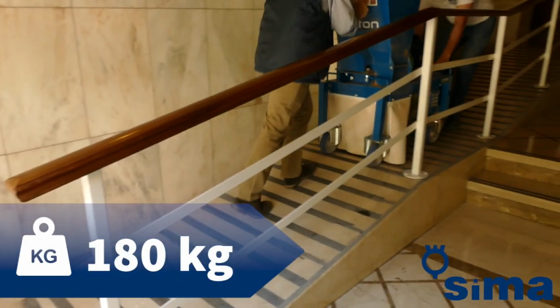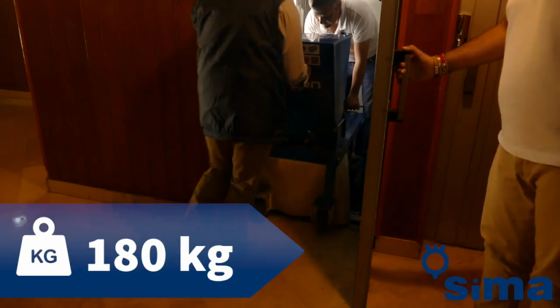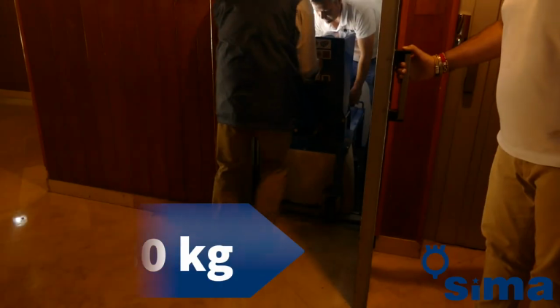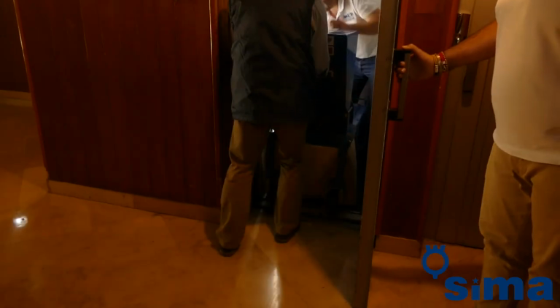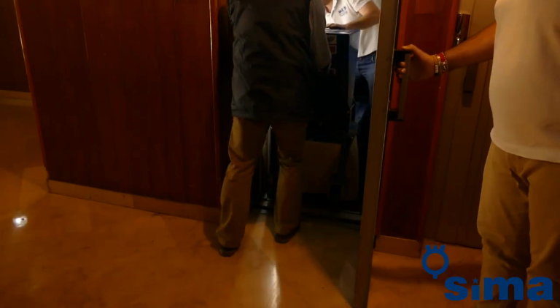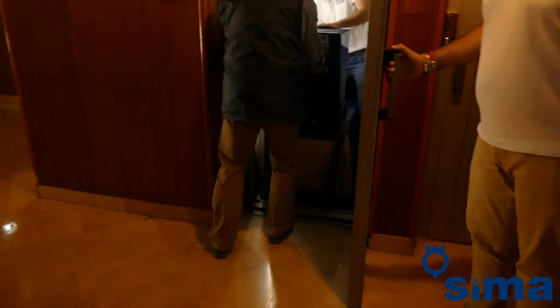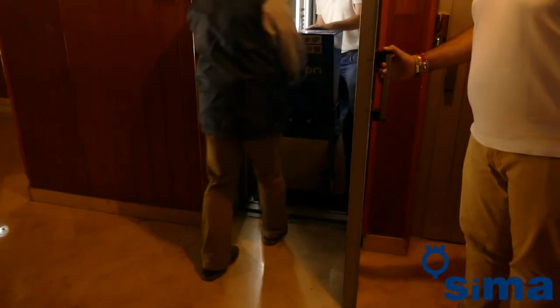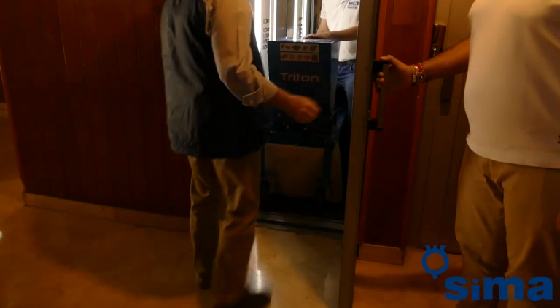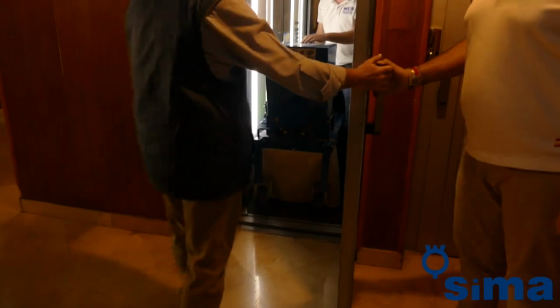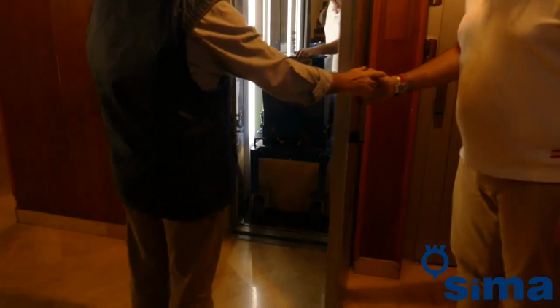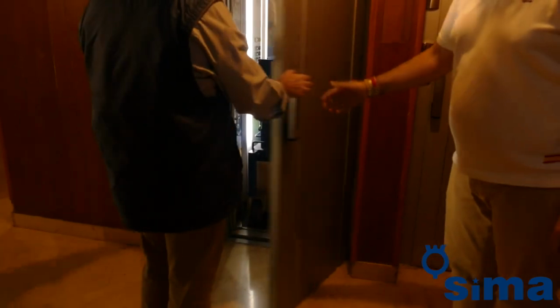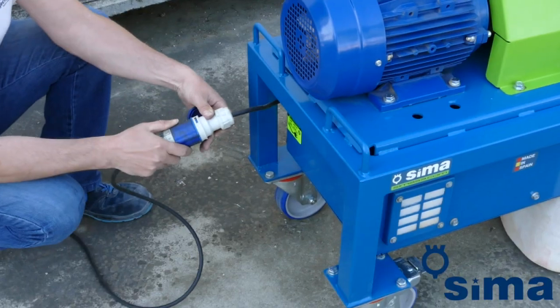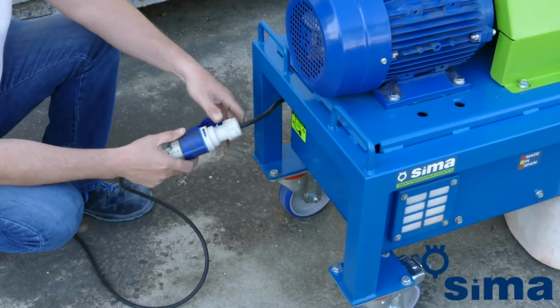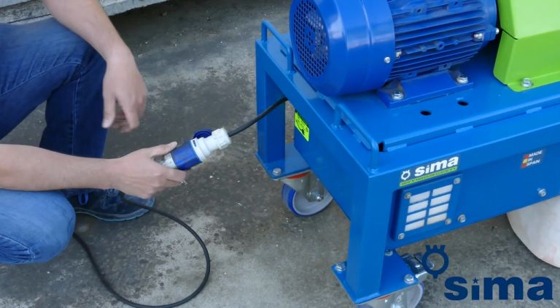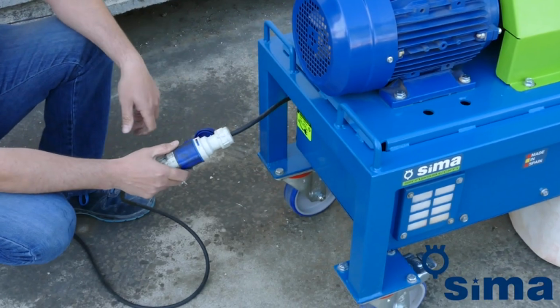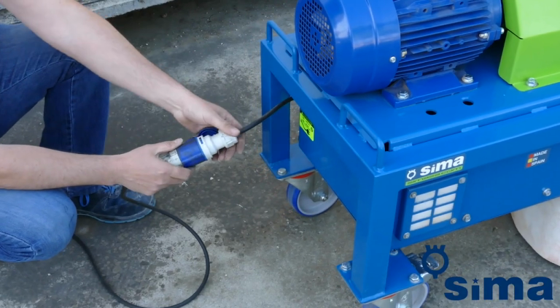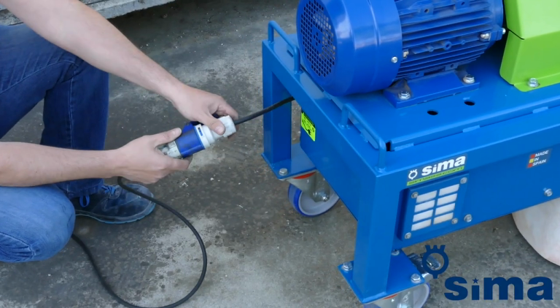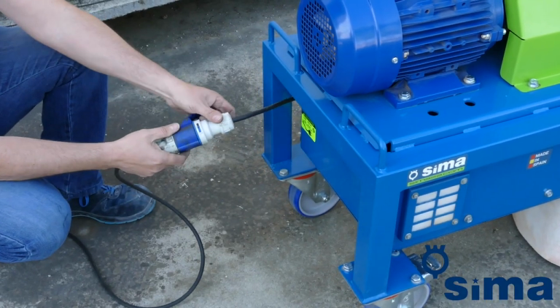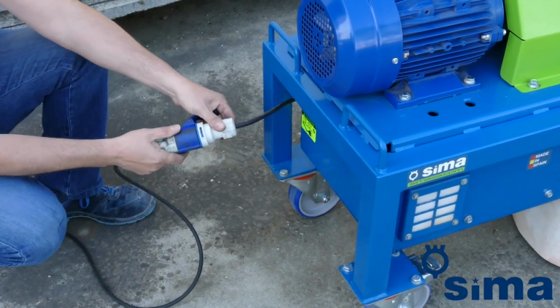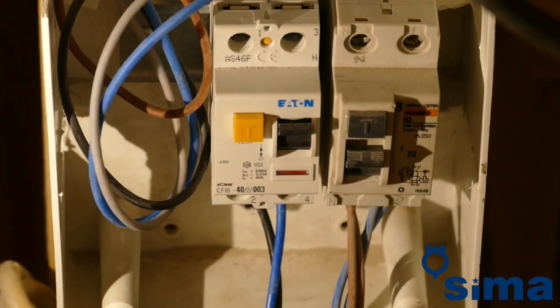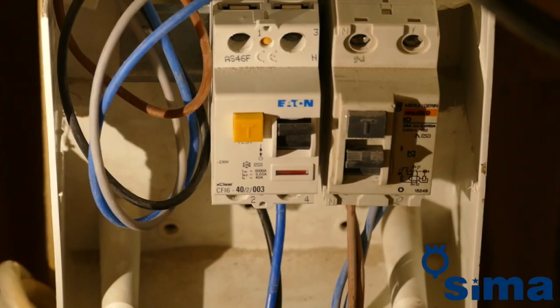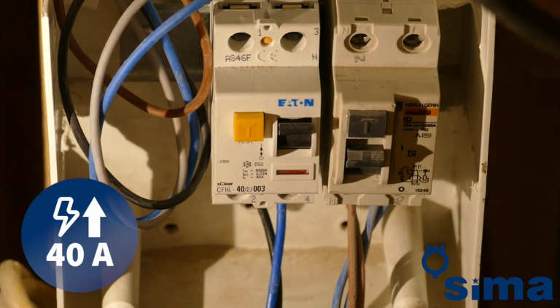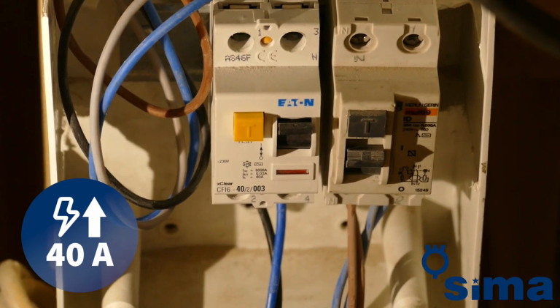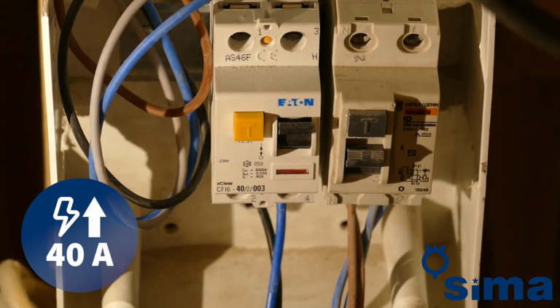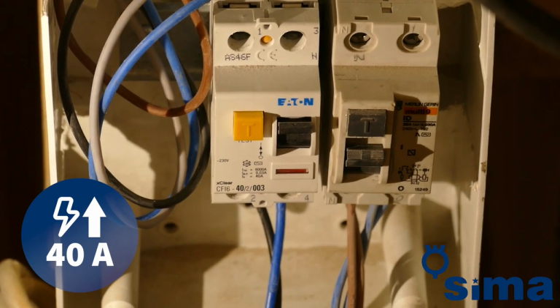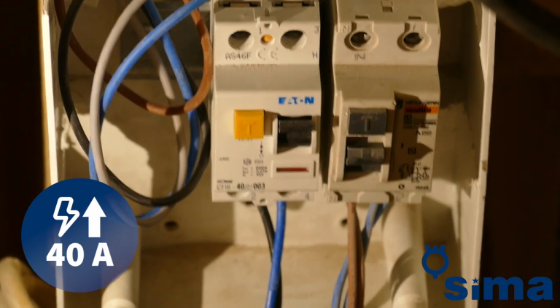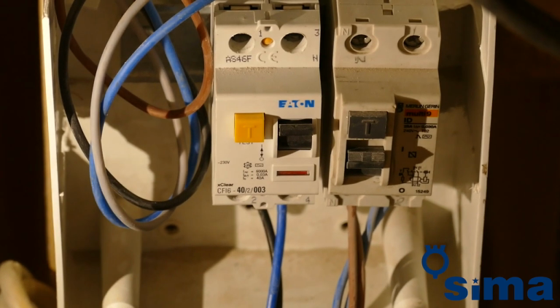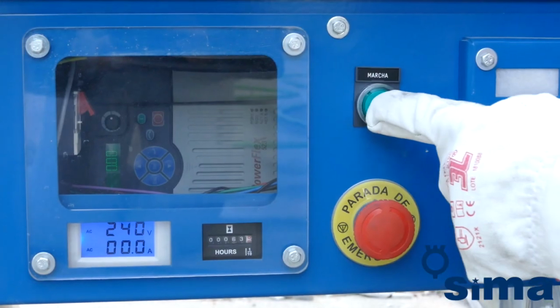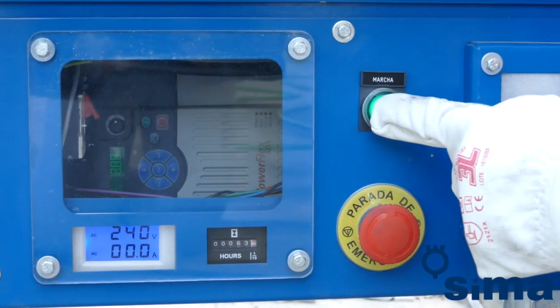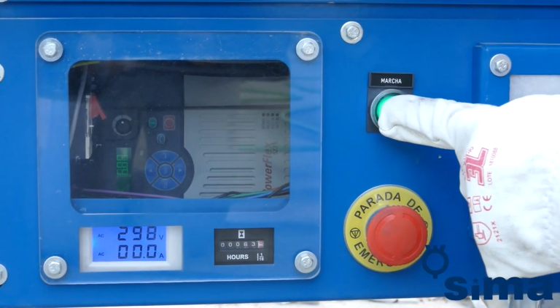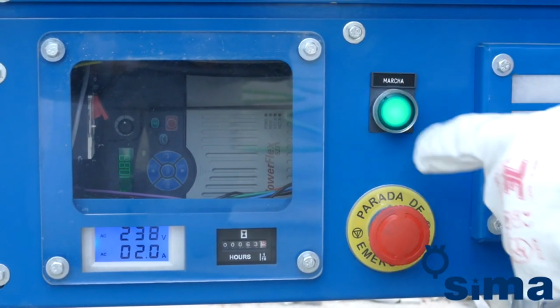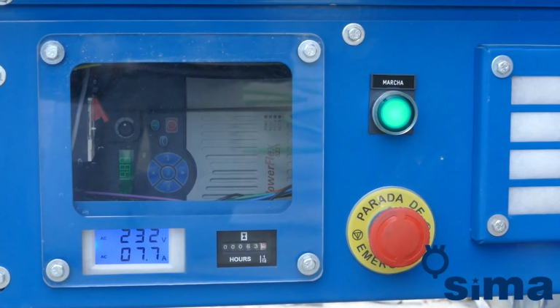It weighs 180 kilos and is designed to fit perfectly in the elevator of any apartment block. Finally, plug the machine into a standard electrical box with a 40 amp circuit breaker.